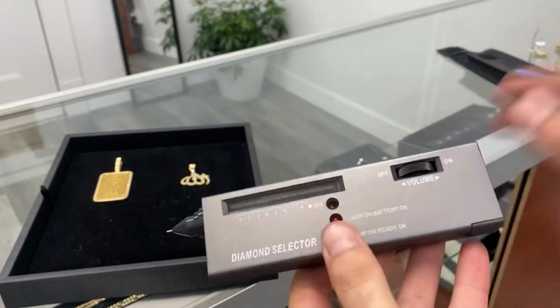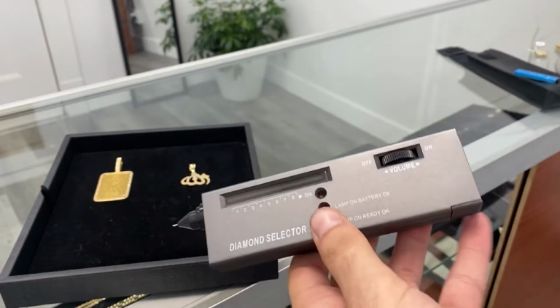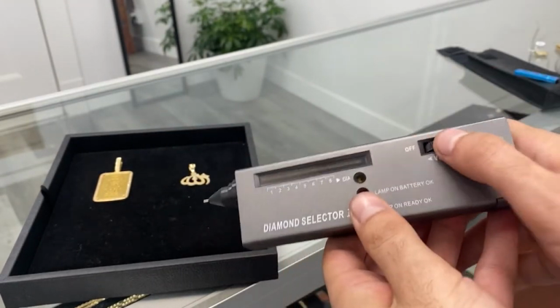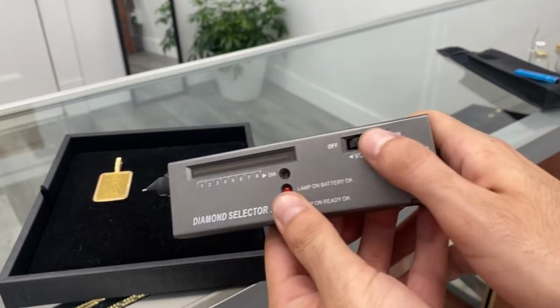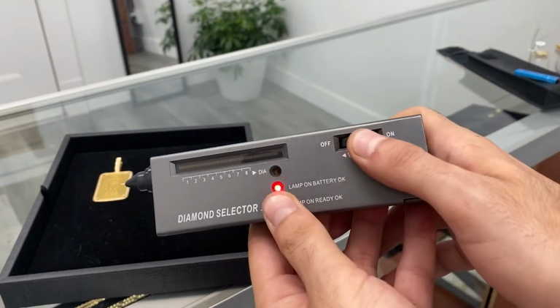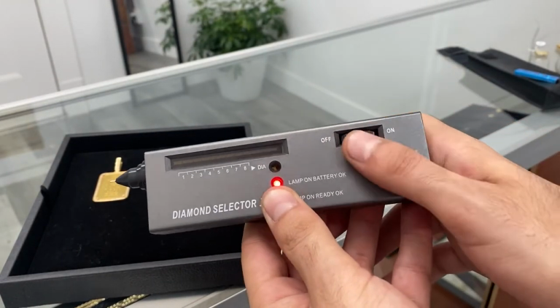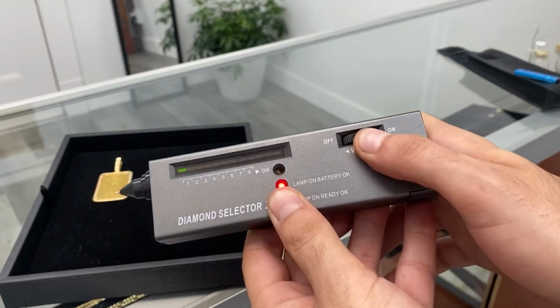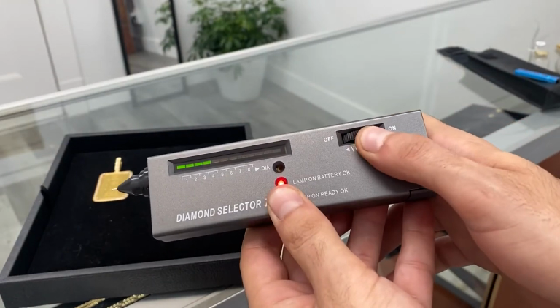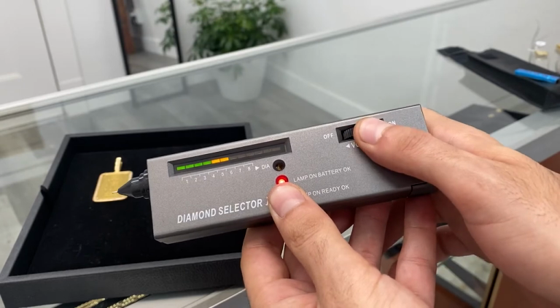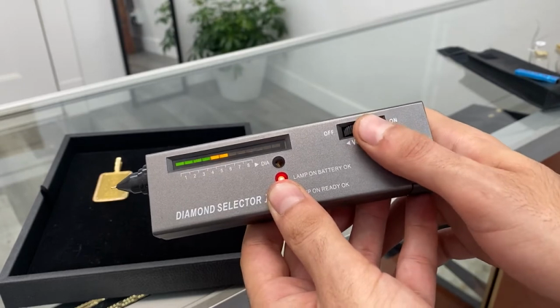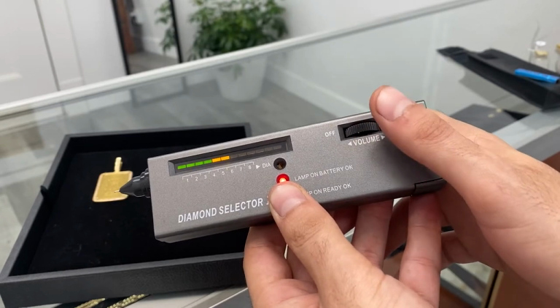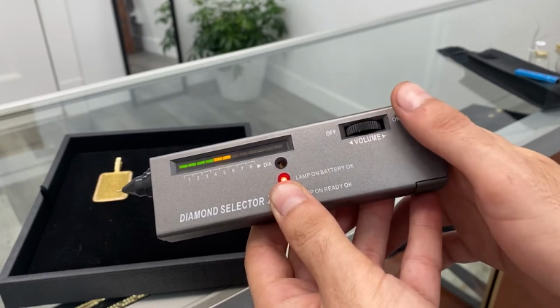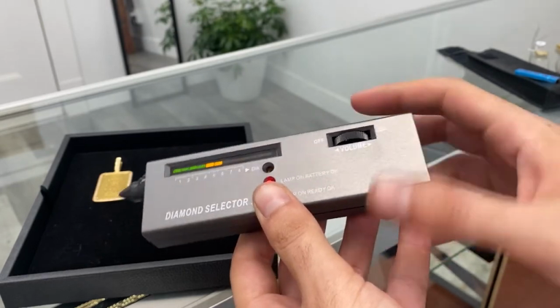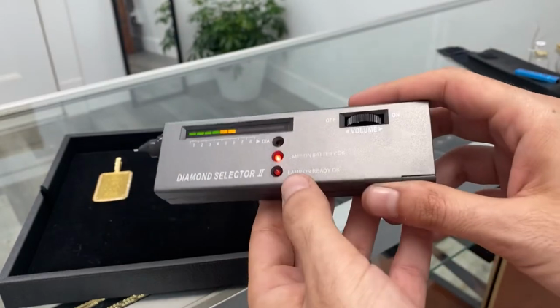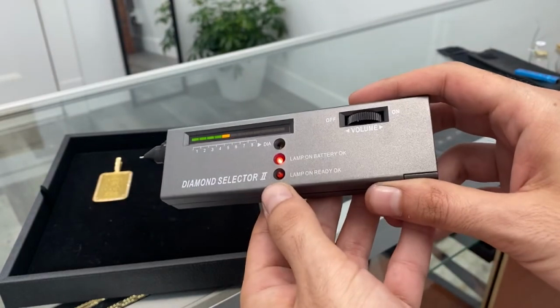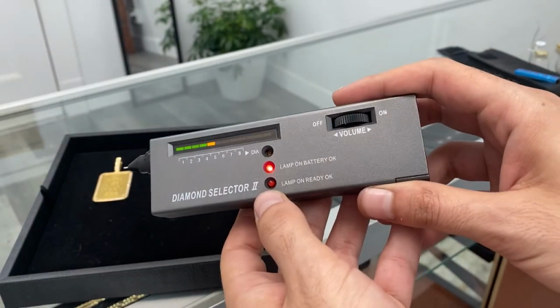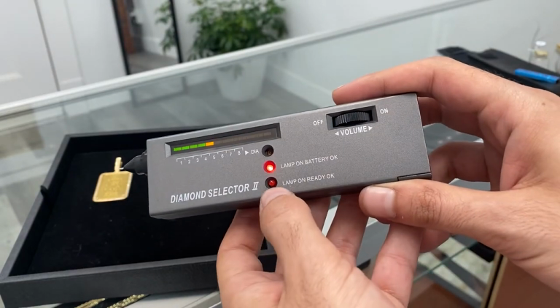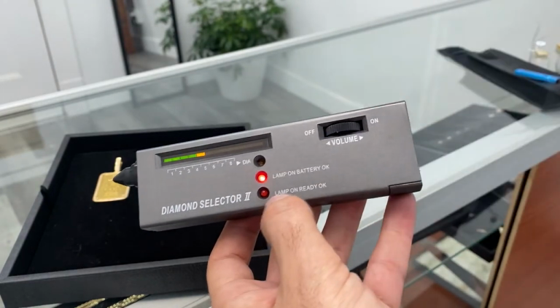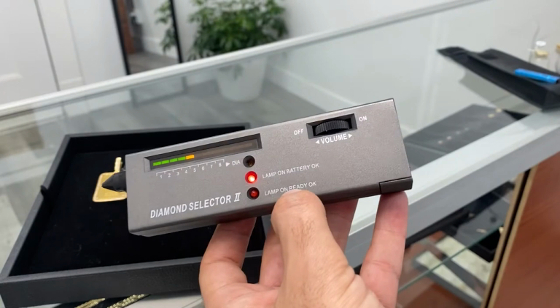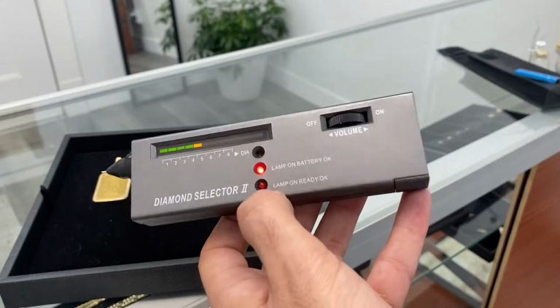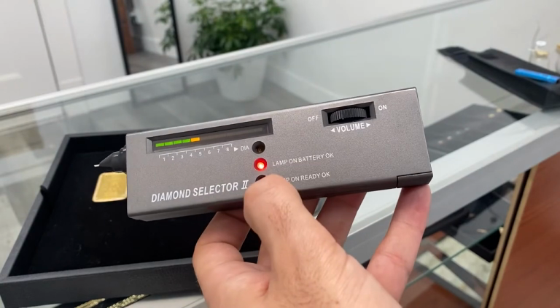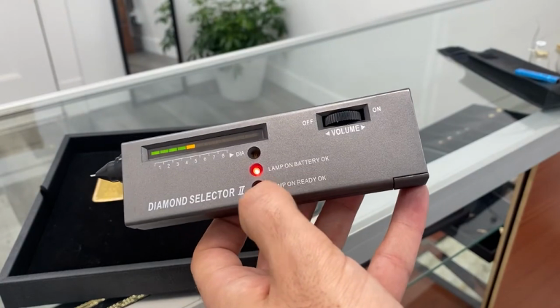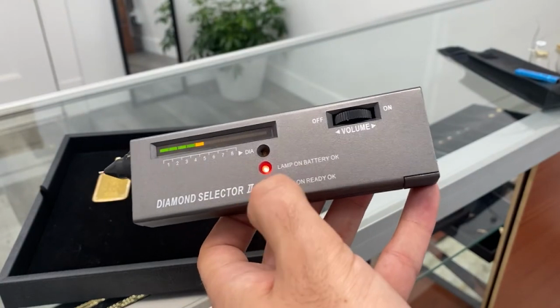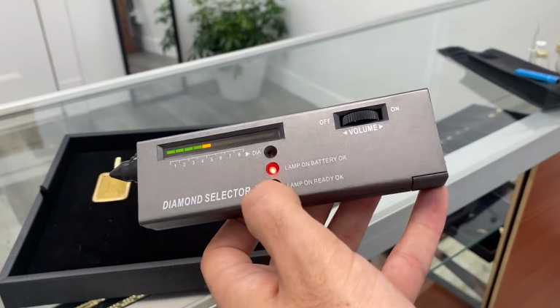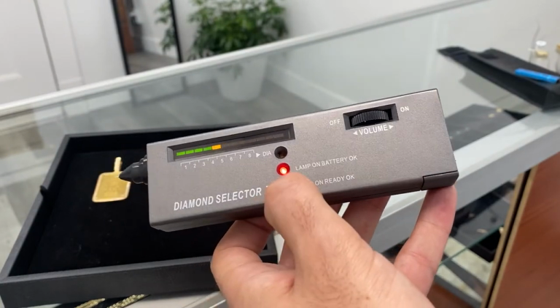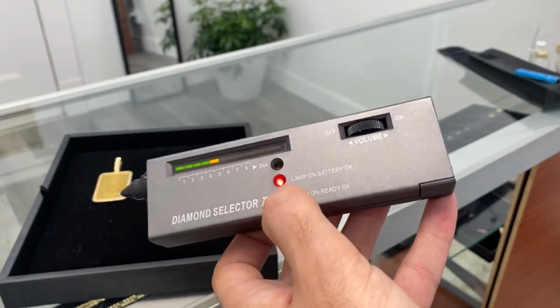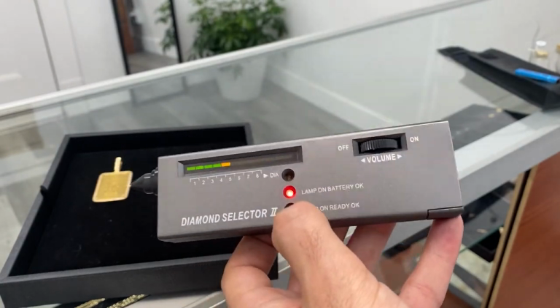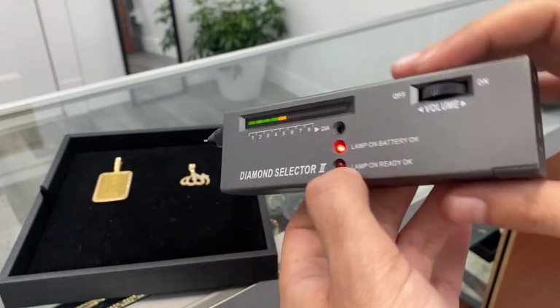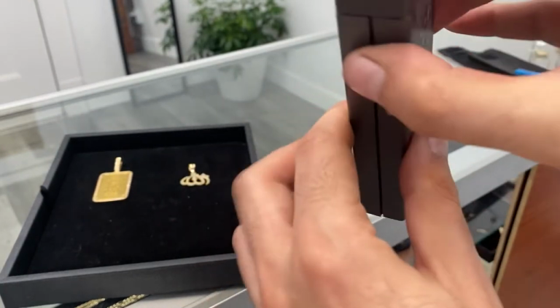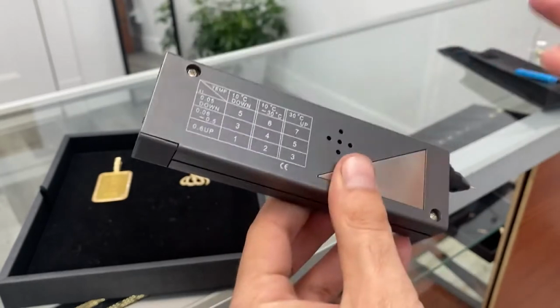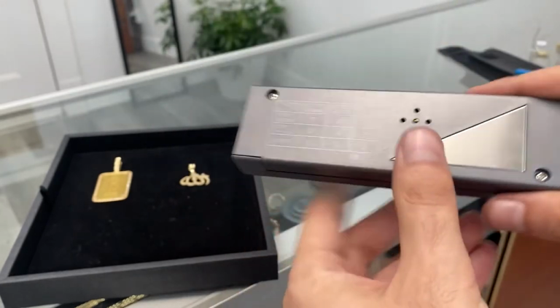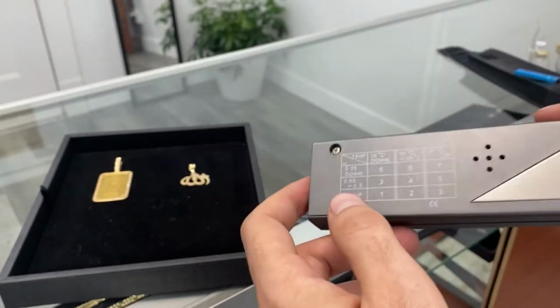First of all you want to turn it on. You got to wait till the lamp is on — okay, the light turns on. So until this turns on, you got to wait.